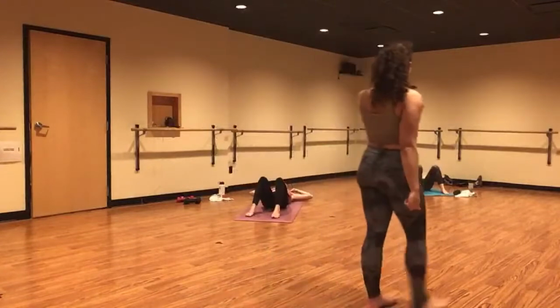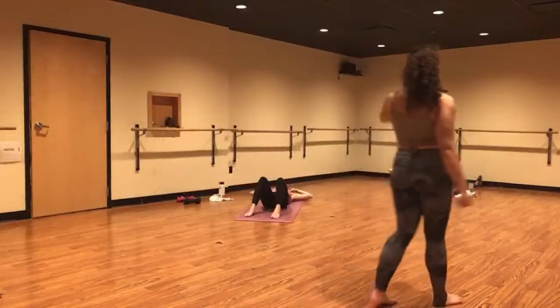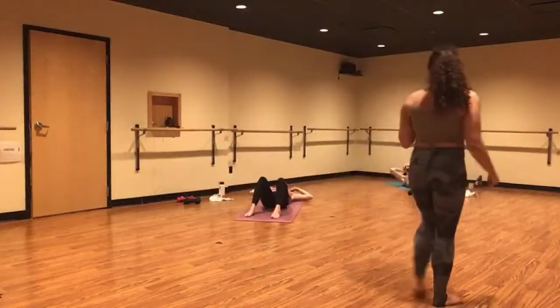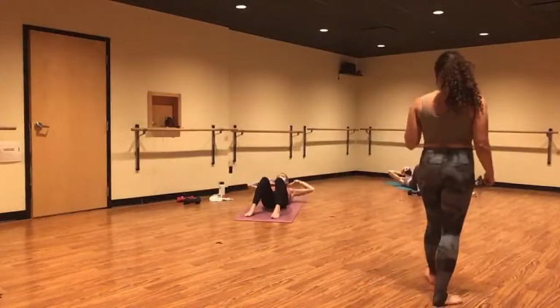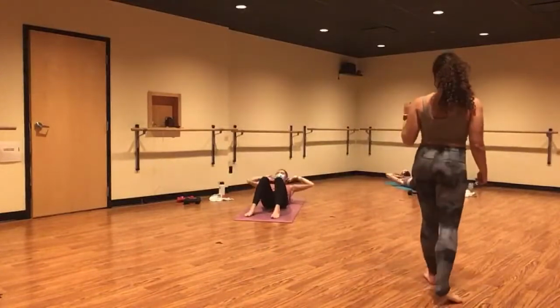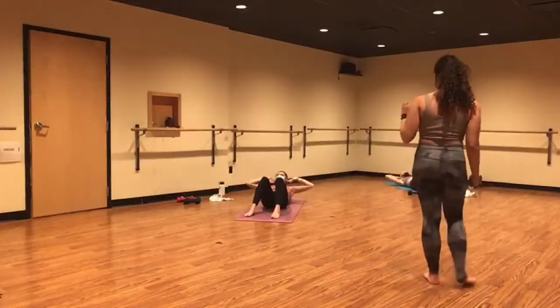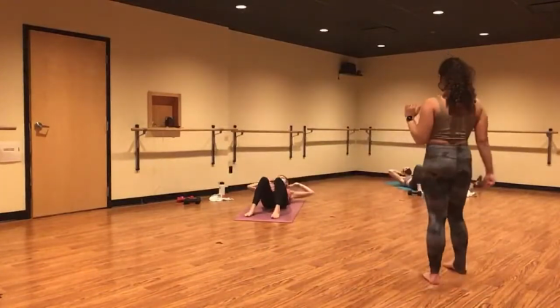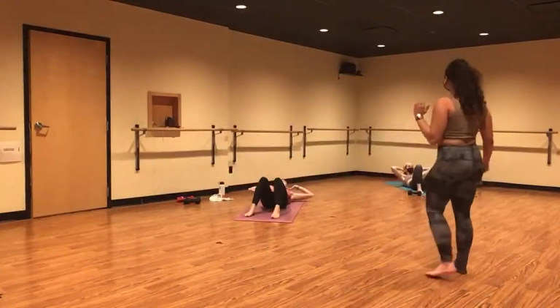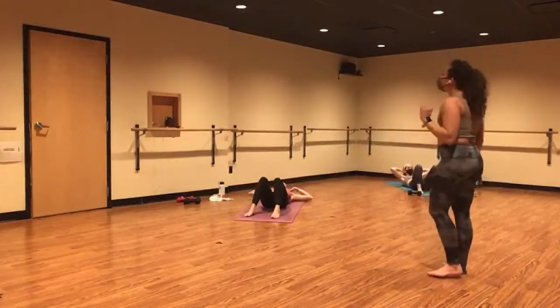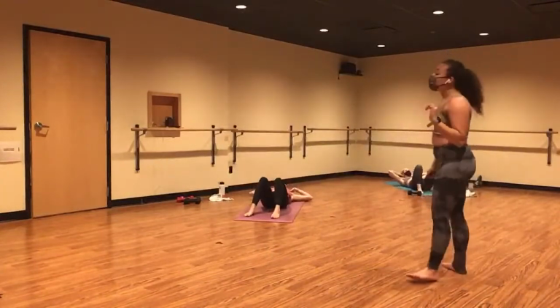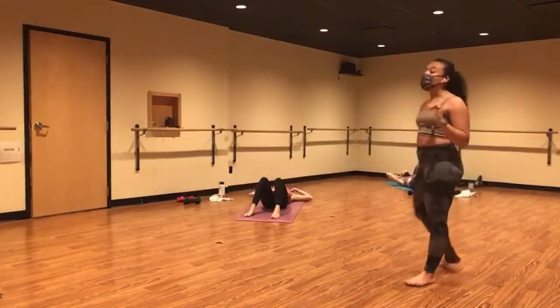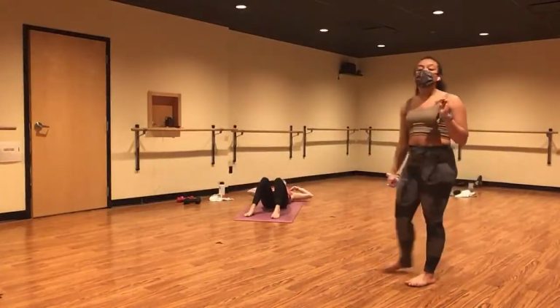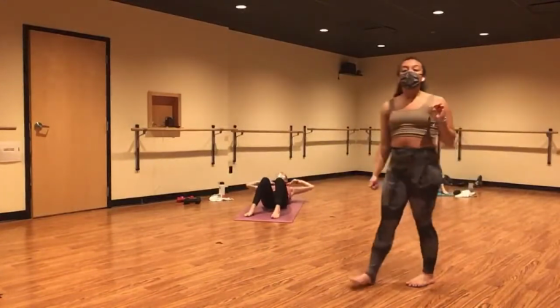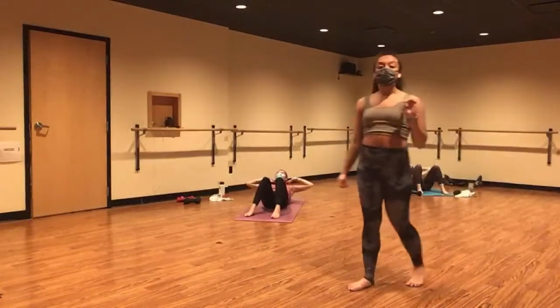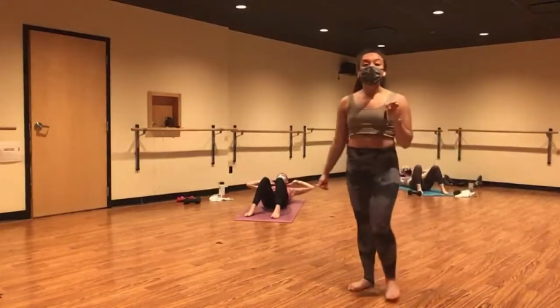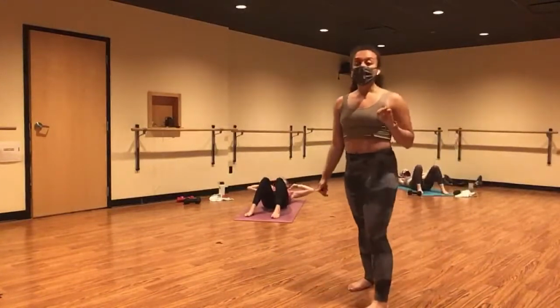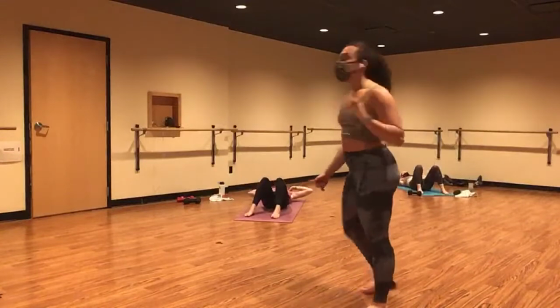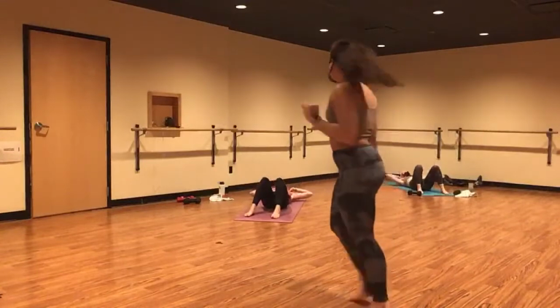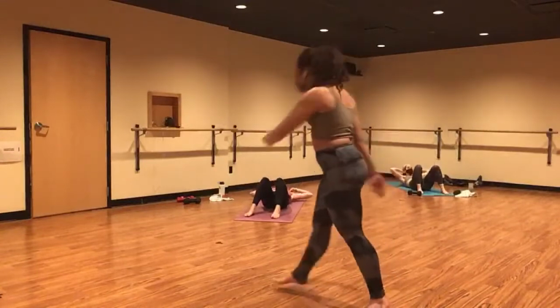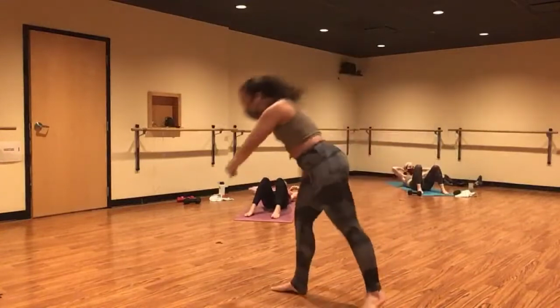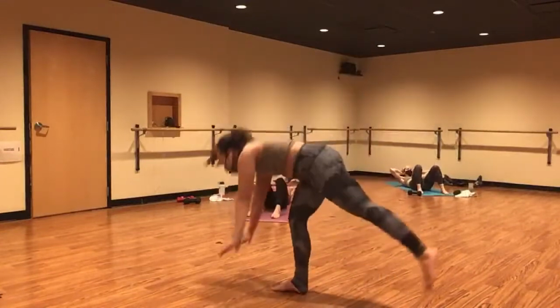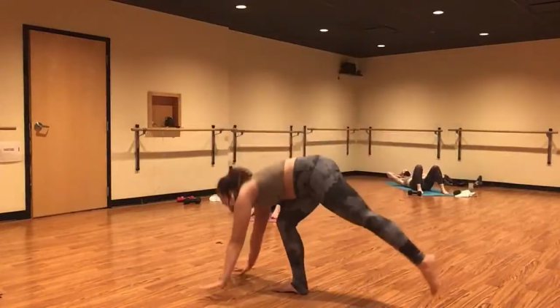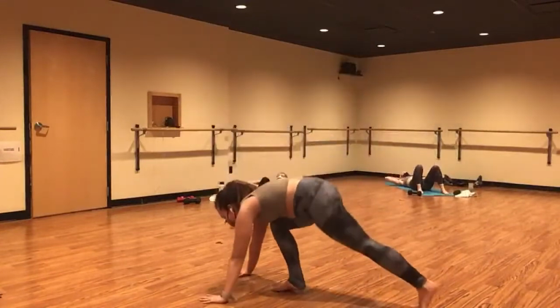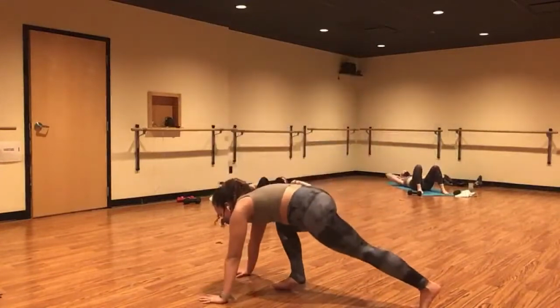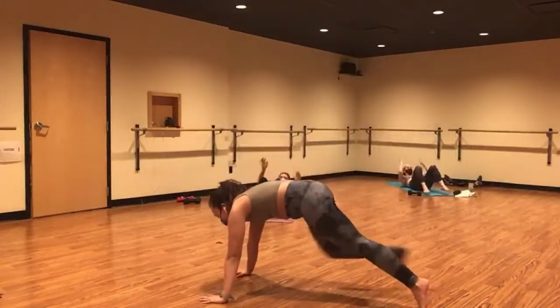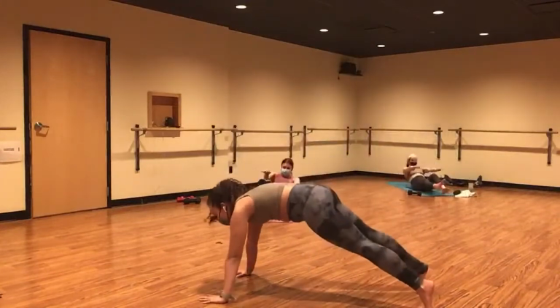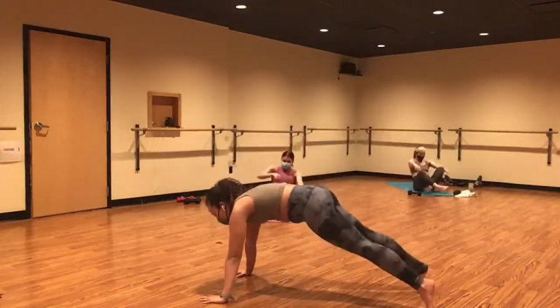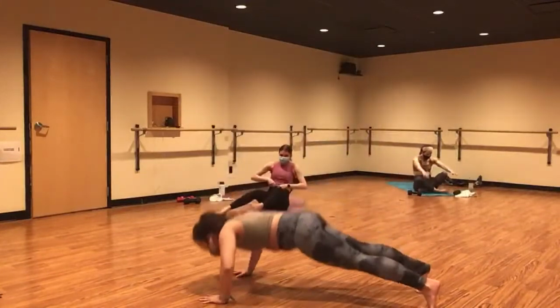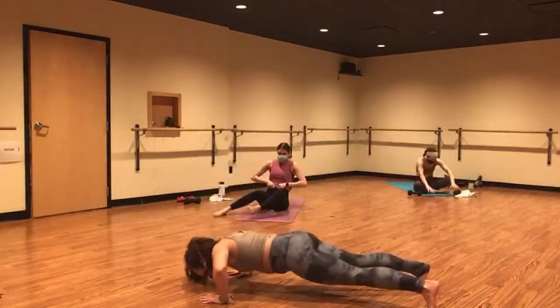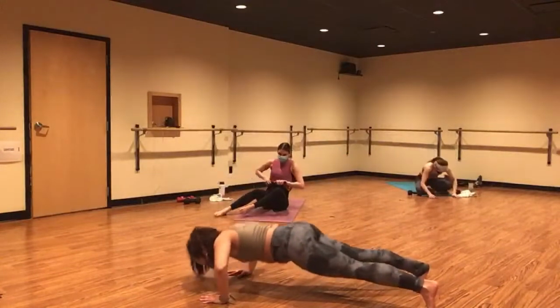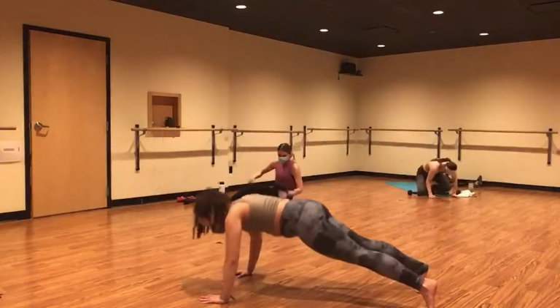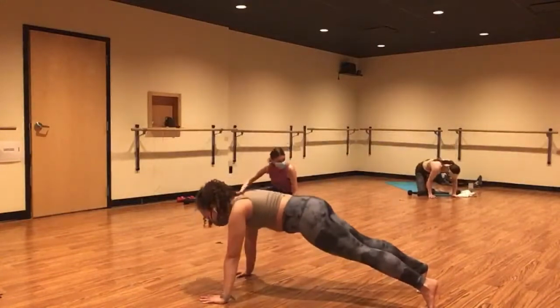Strive to raise your shoulder blades off of the earth every time. Give me five, four. High plank in three. Push-ups in two. And one. Rock and roll up. Inhale, lower. Exhale, press. Lower, lift, press.